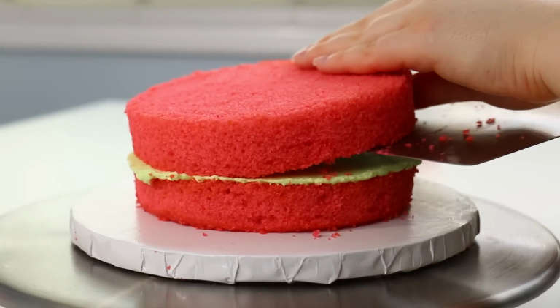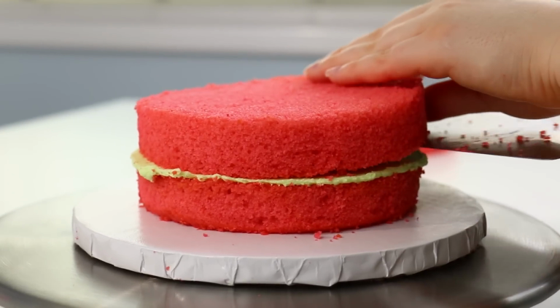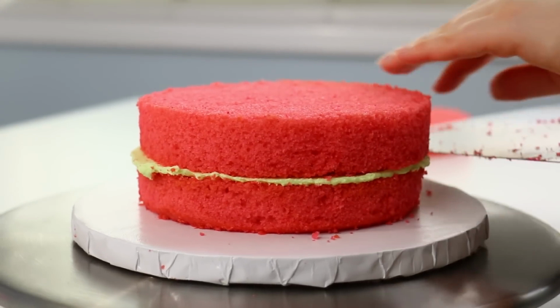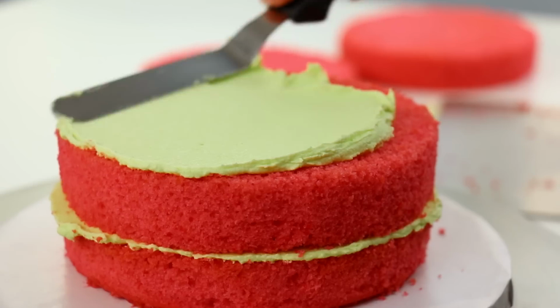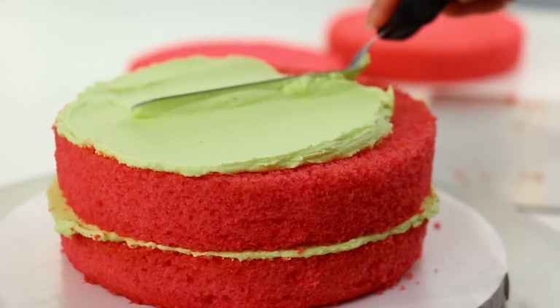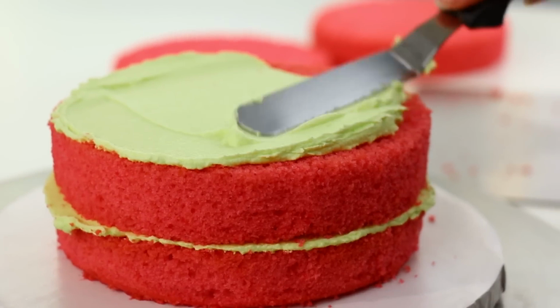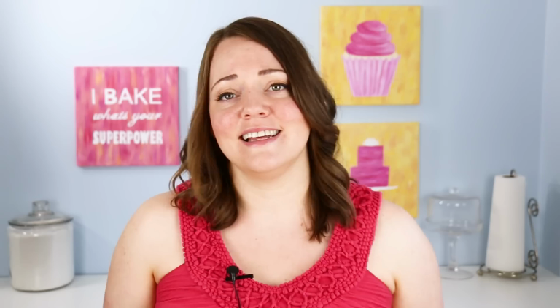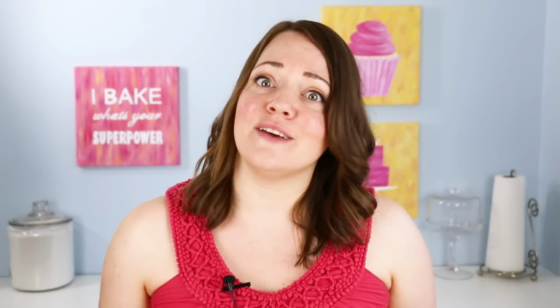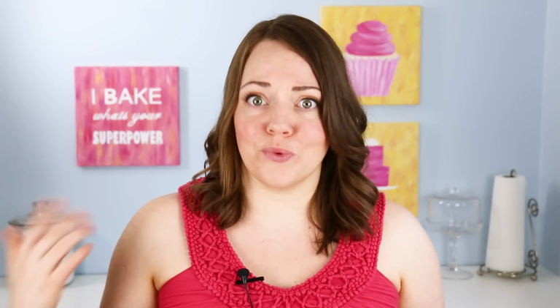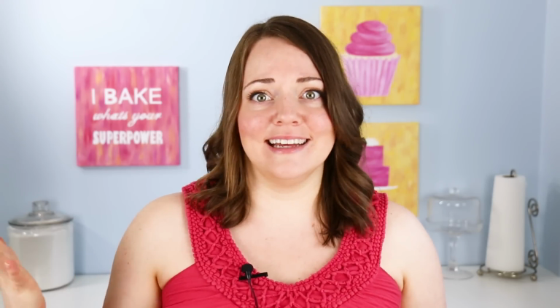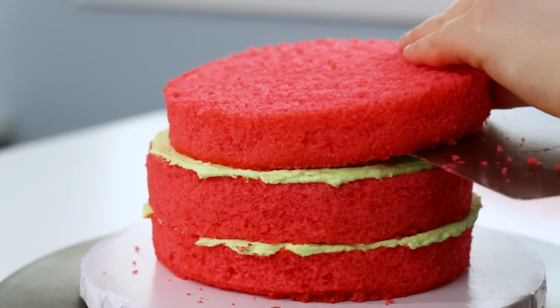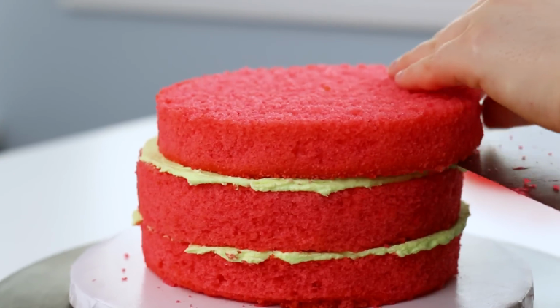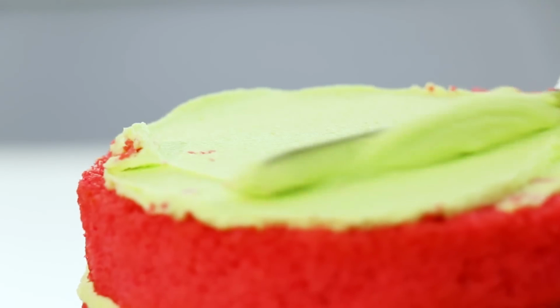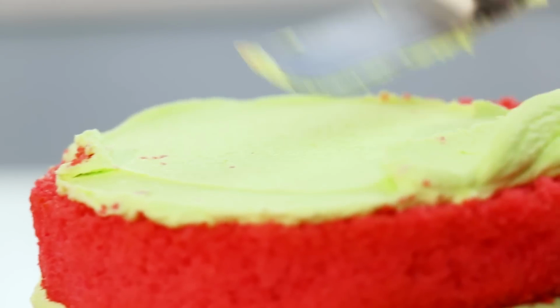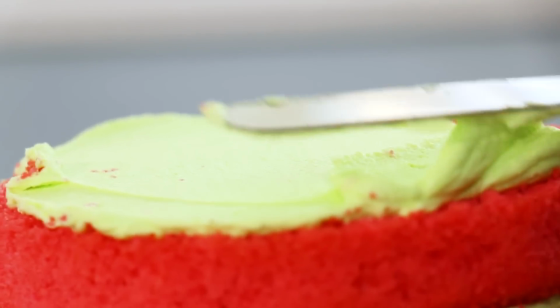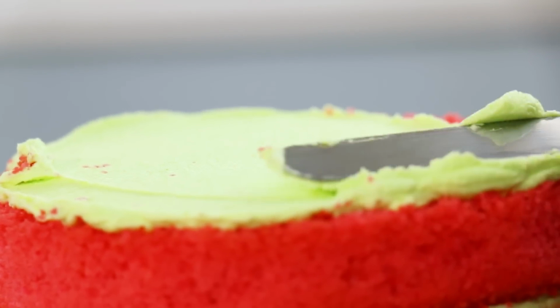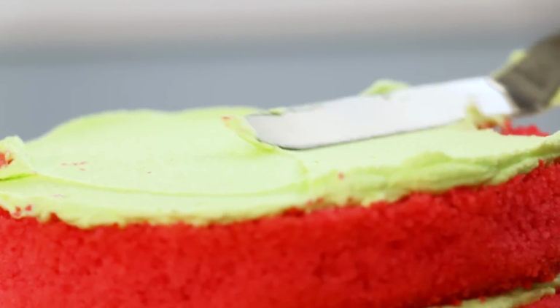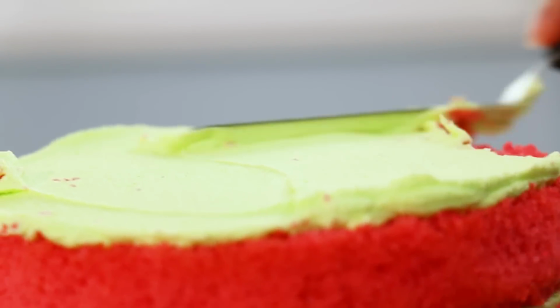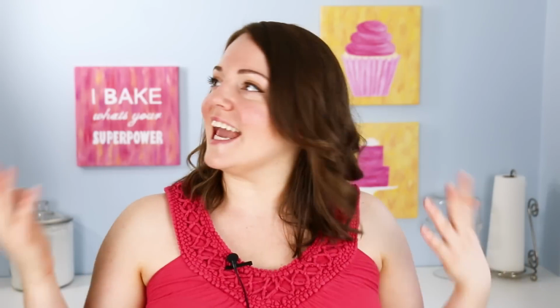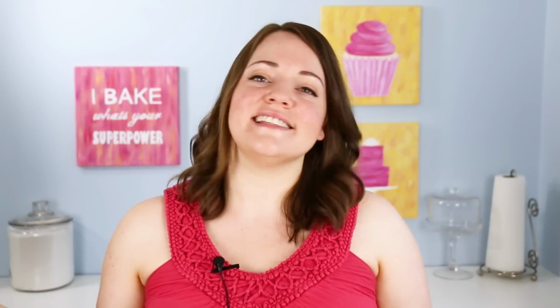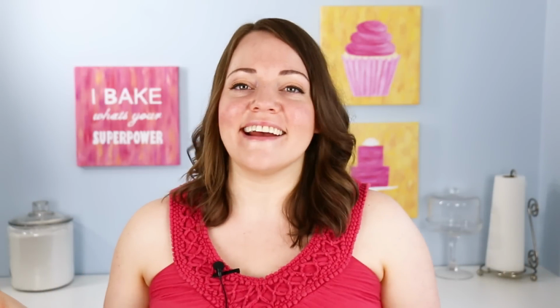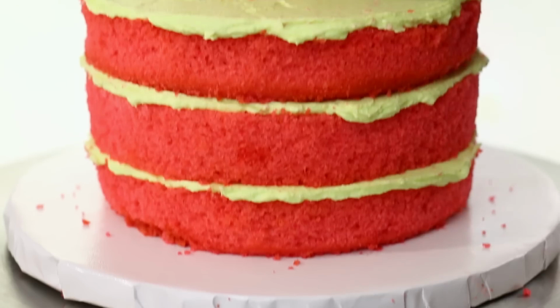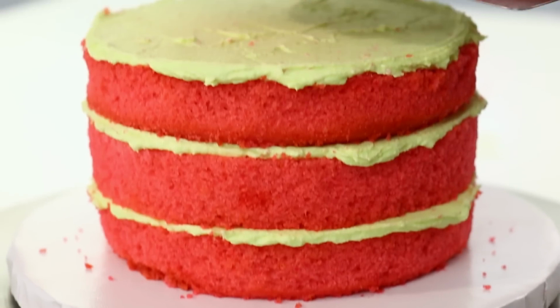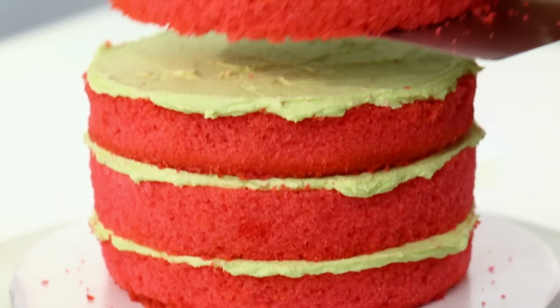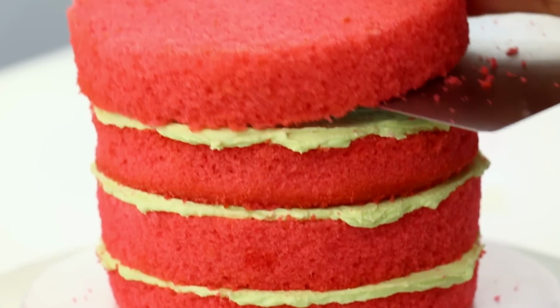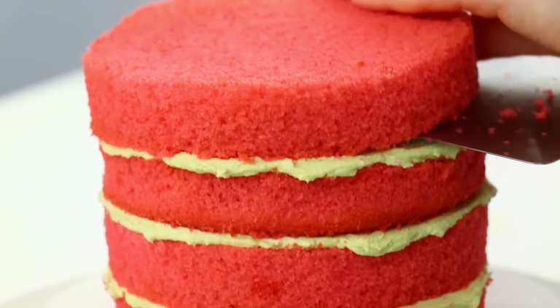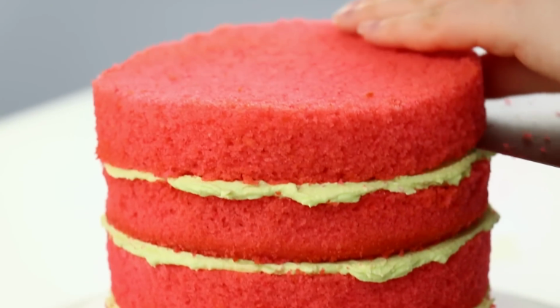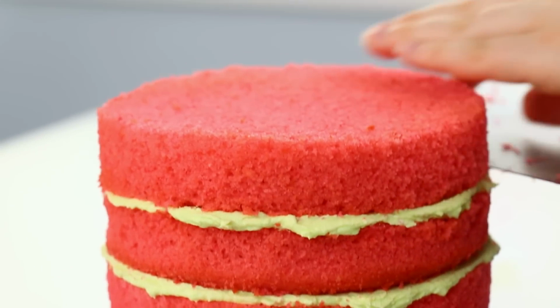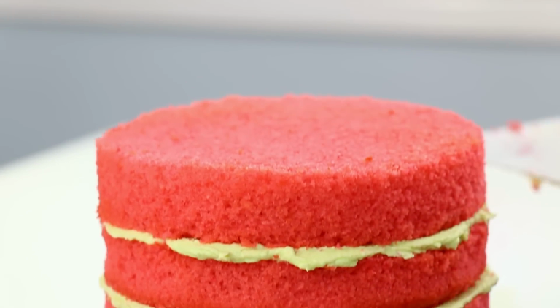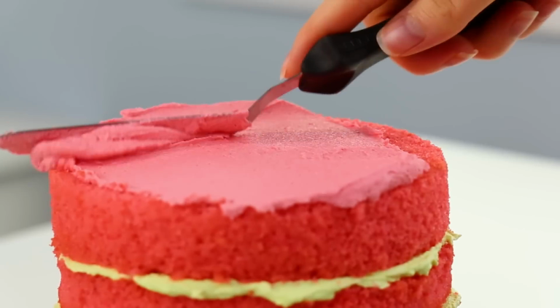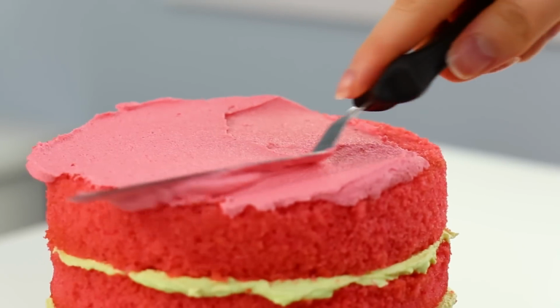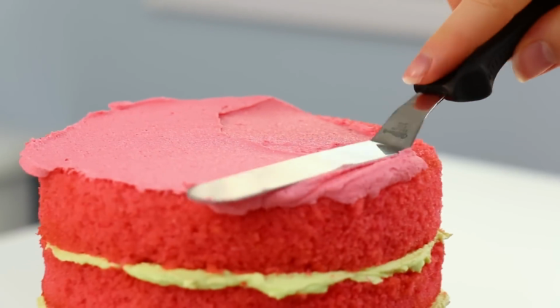I then layered it up using some light green buttercream. Once it's all layered up, it is time to crumb coat it. I decided to crumb coat it using some pink buttercream.